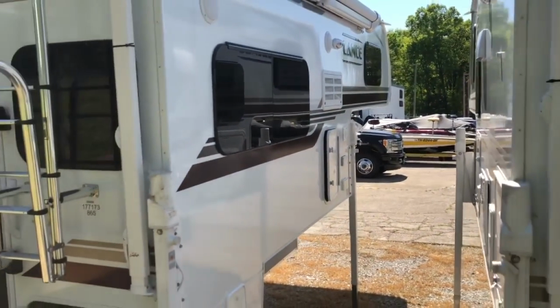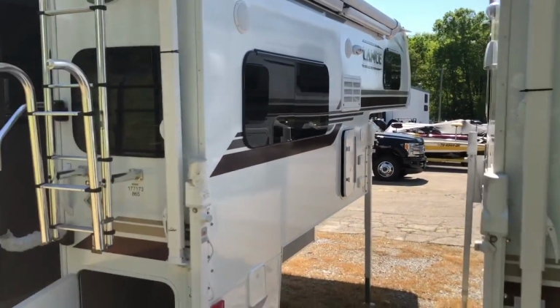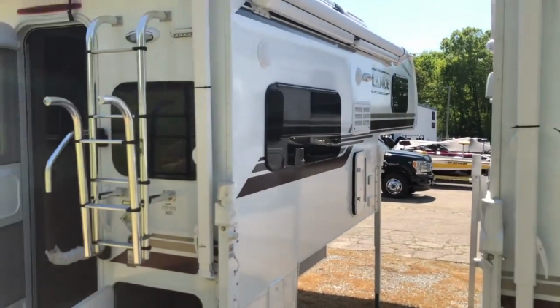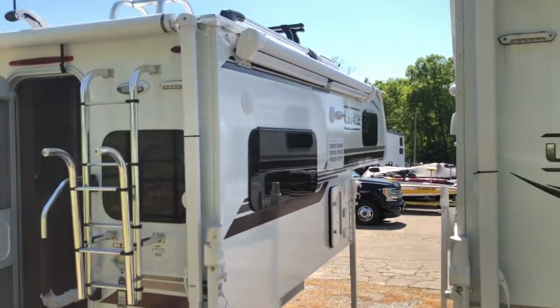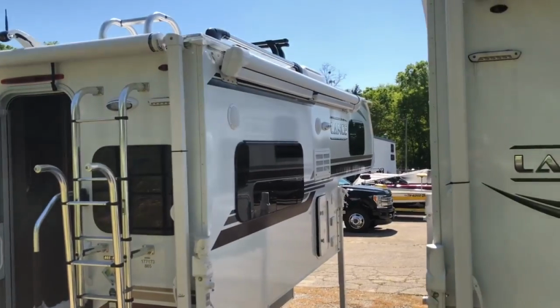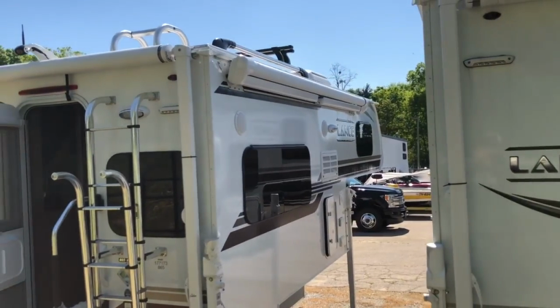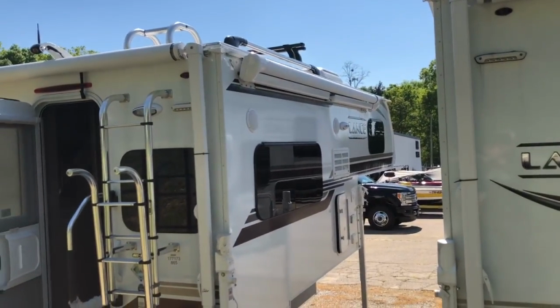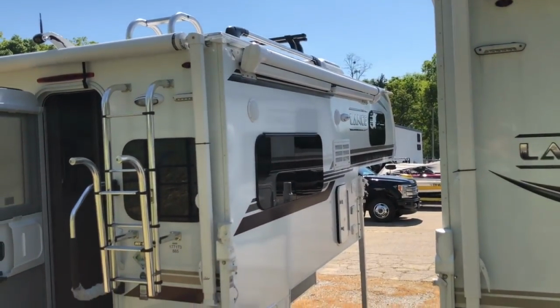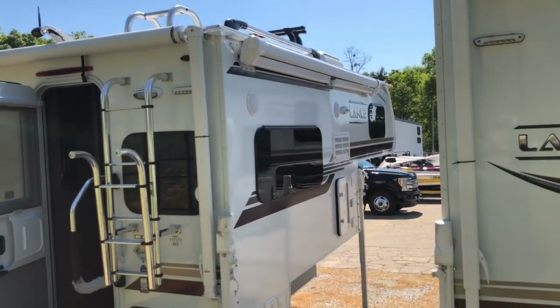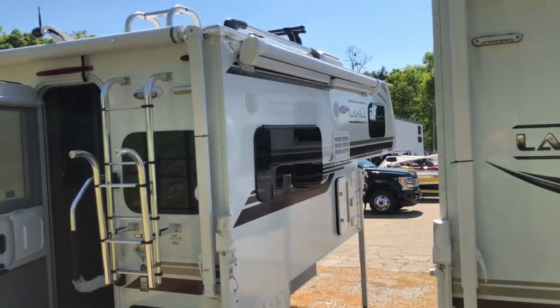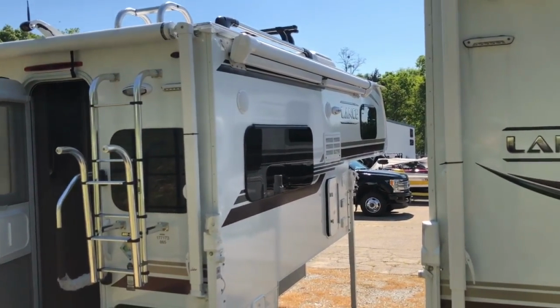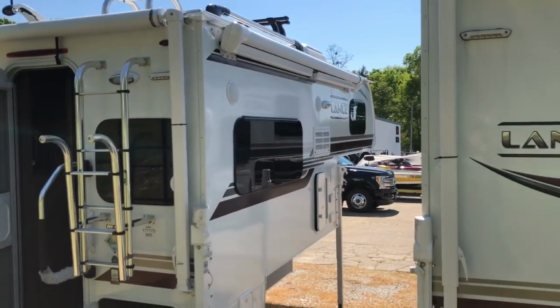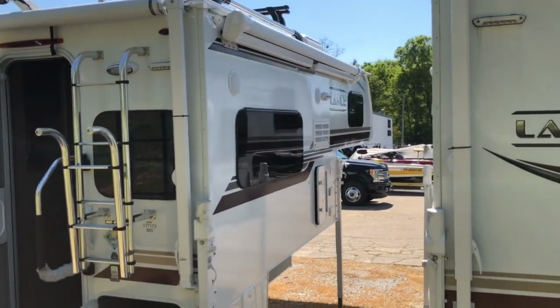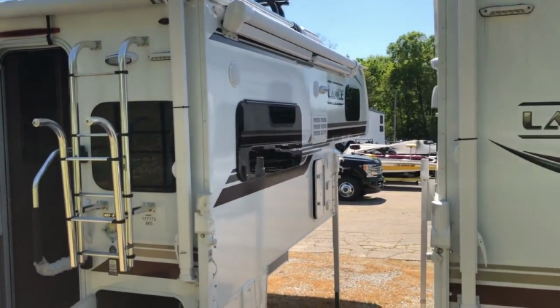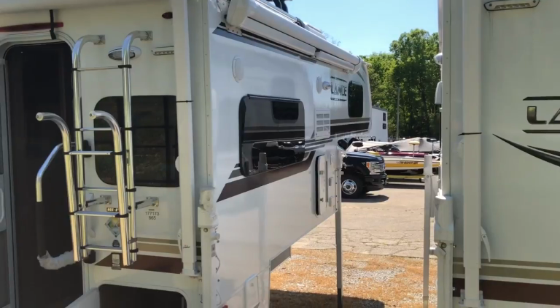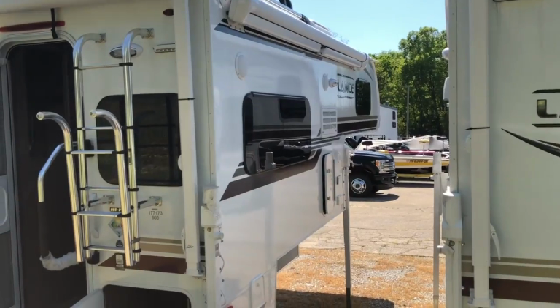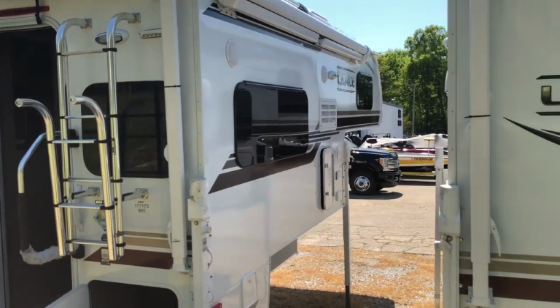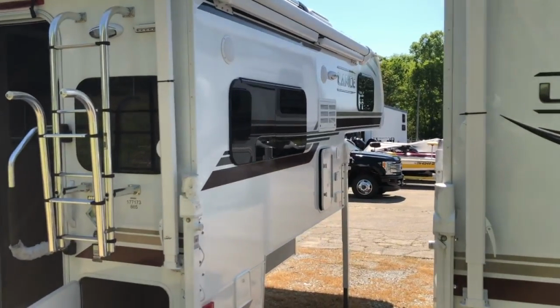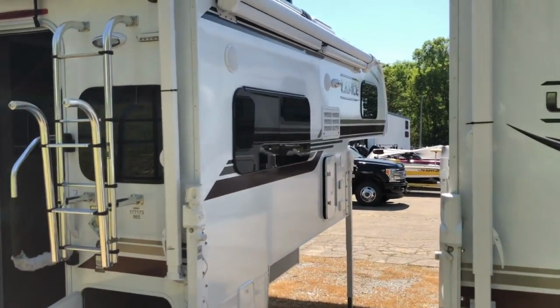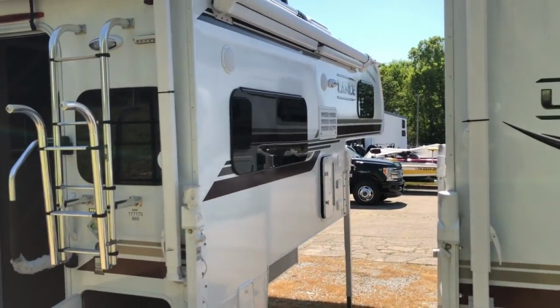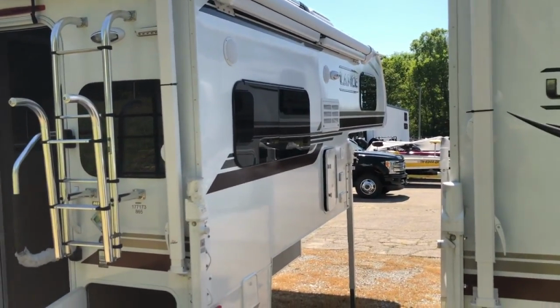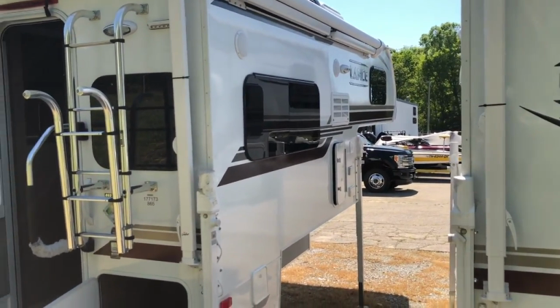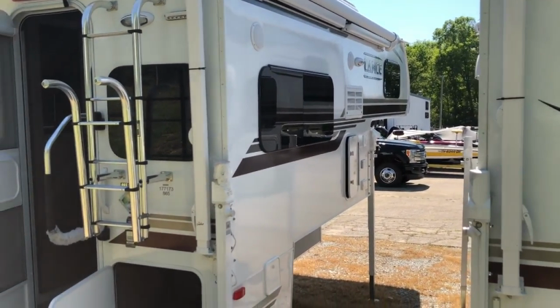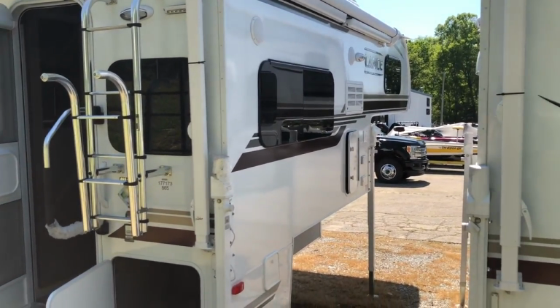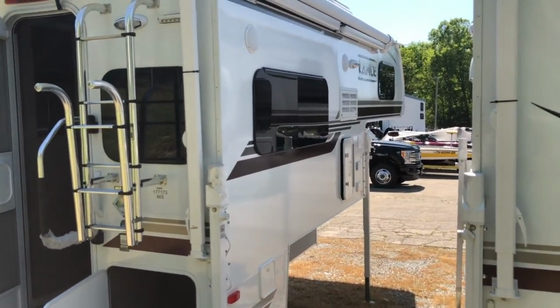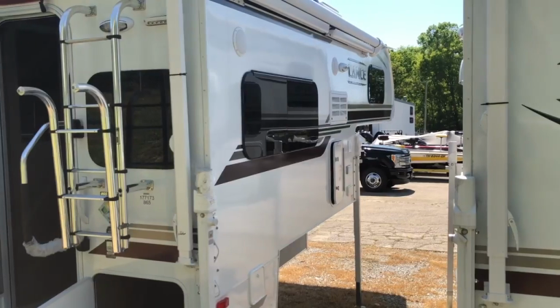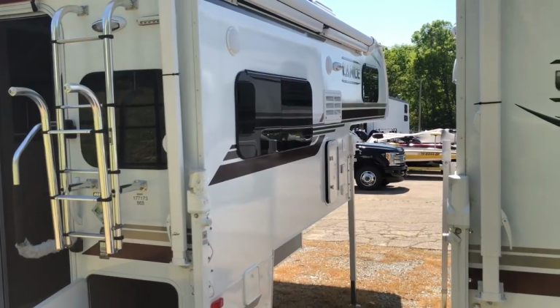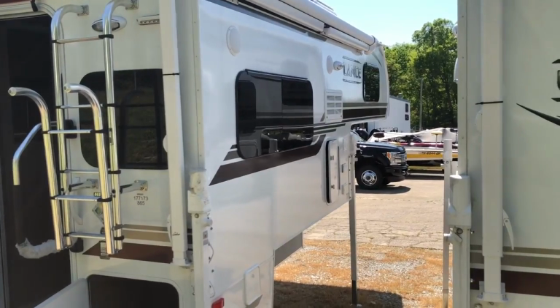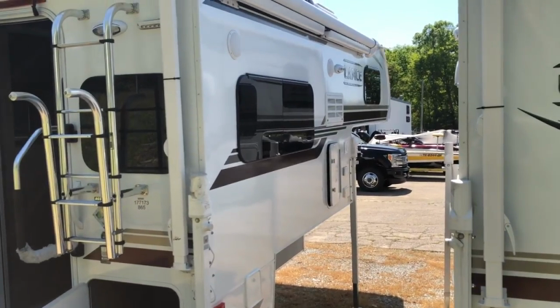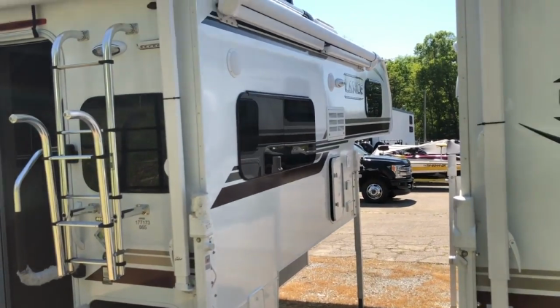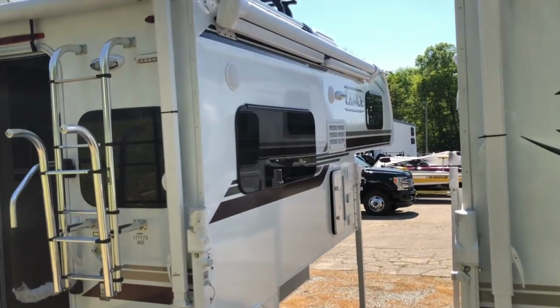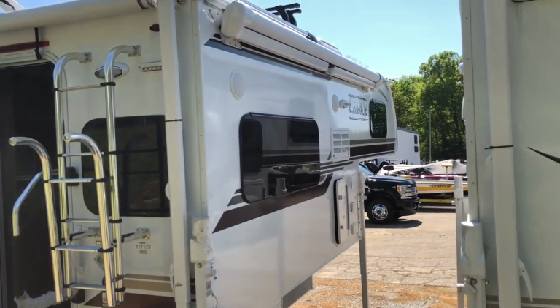On the passenger side you'll notice this awning — it is a power Carefree awning with auto wind sensing. If it gets too windy outside, it'll roll itself back in. It's also got a nice LED light strip built in at the end.